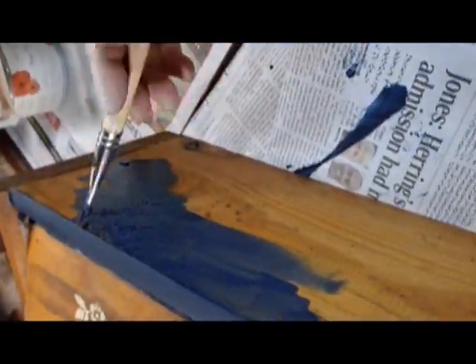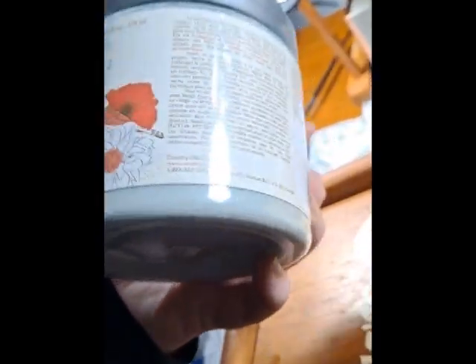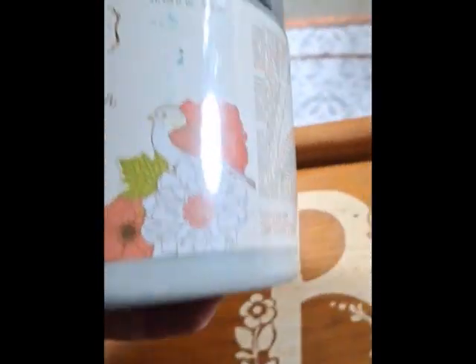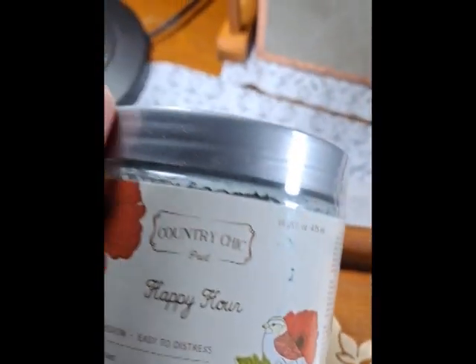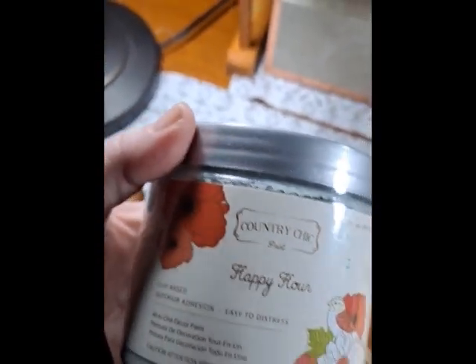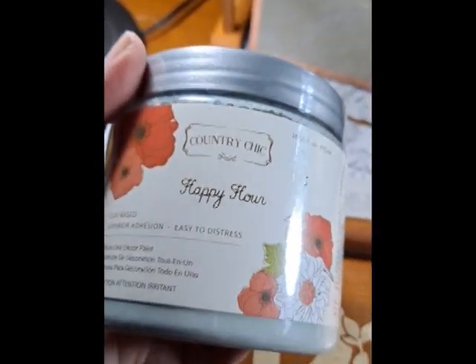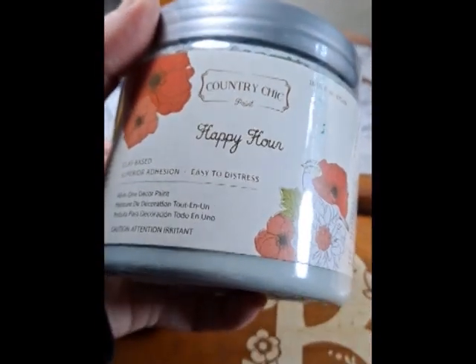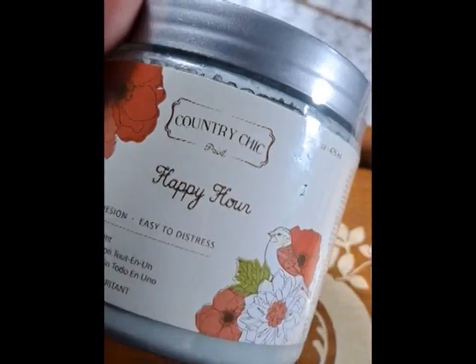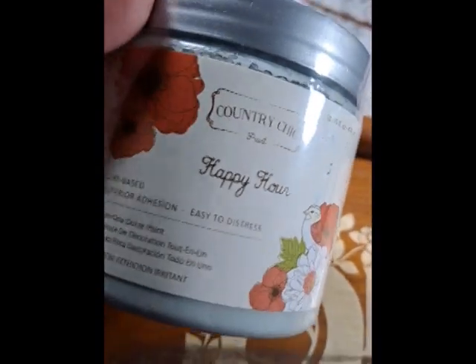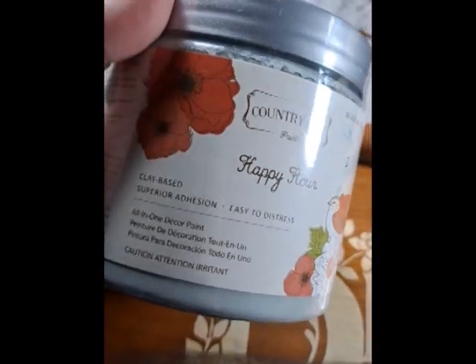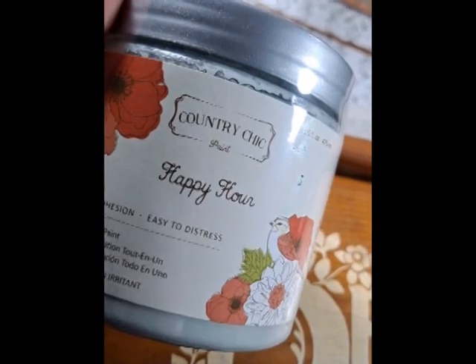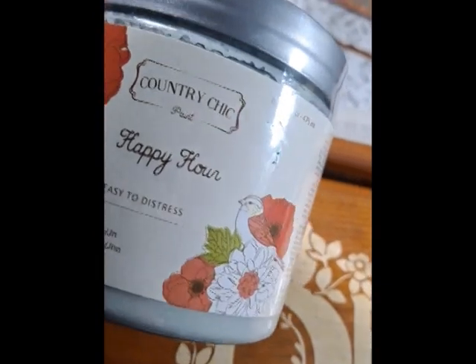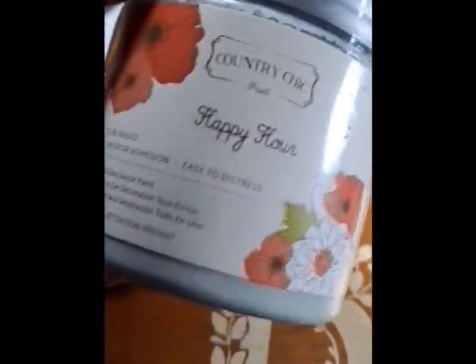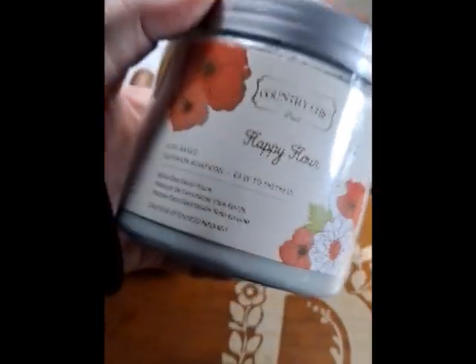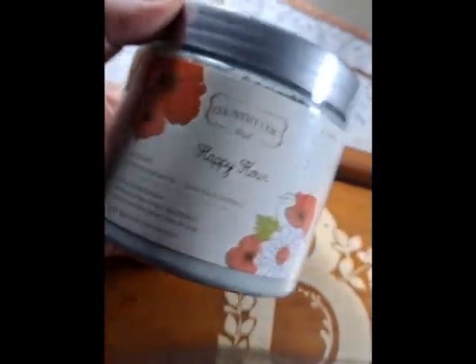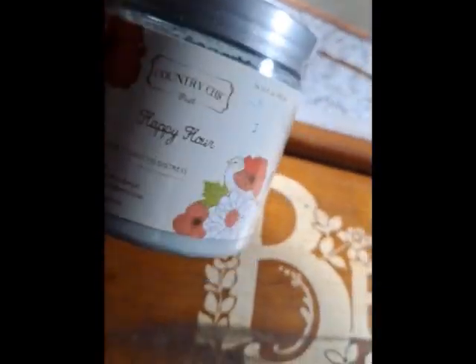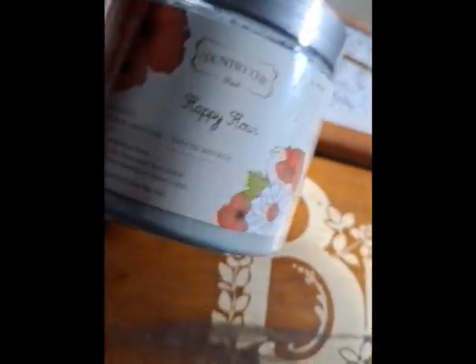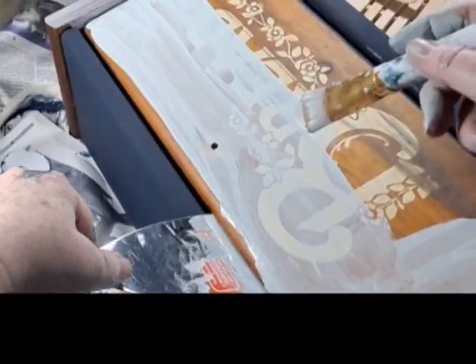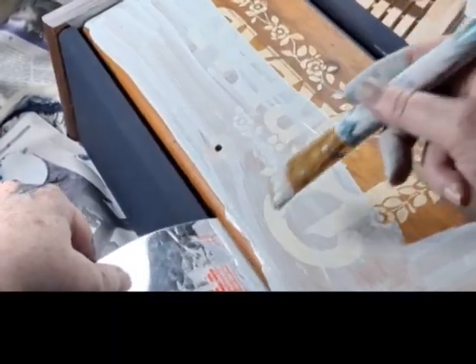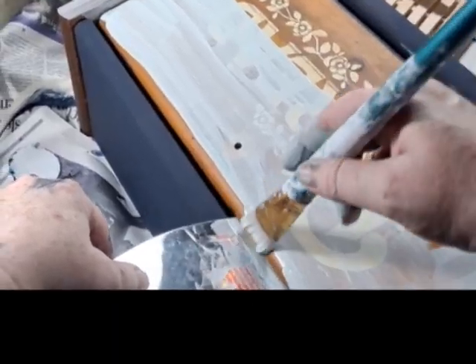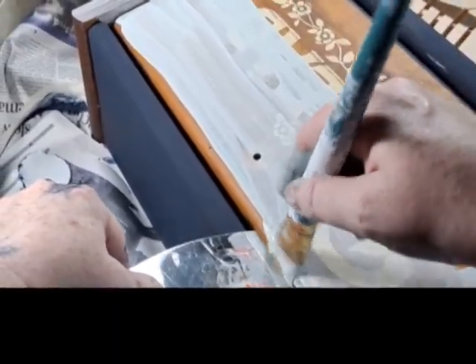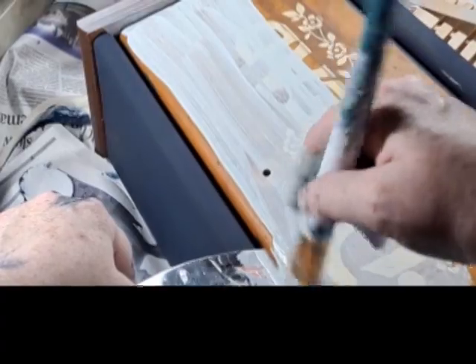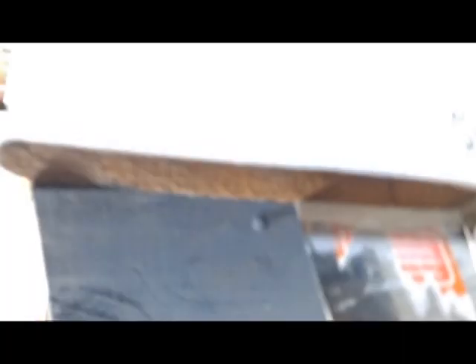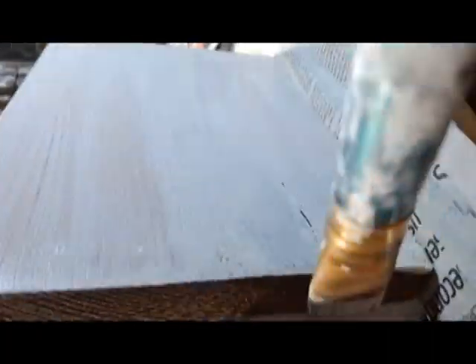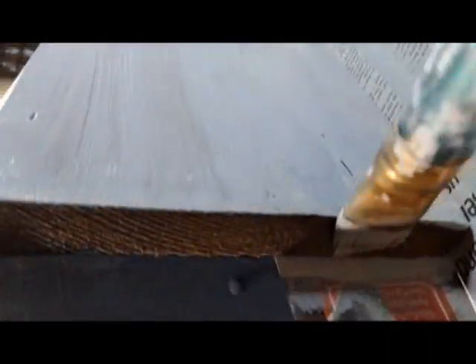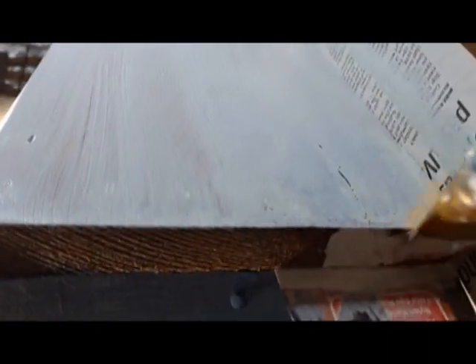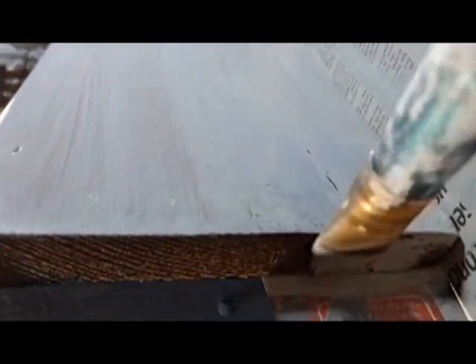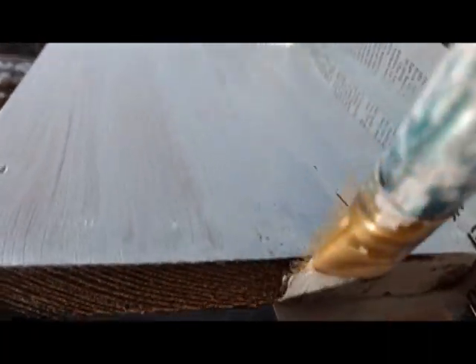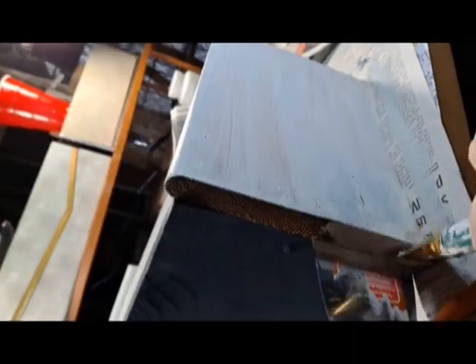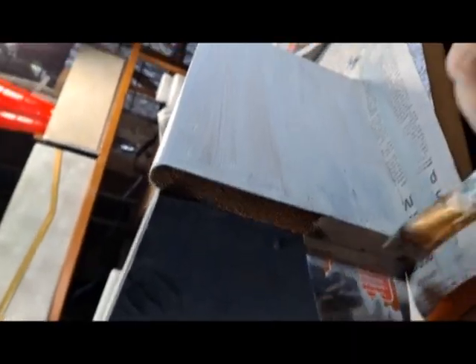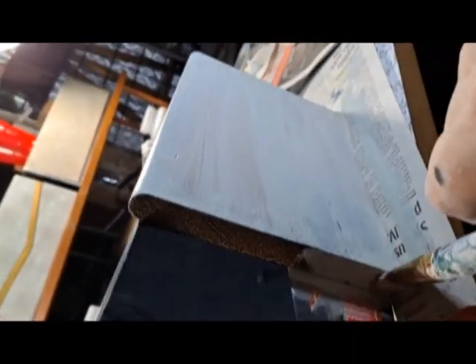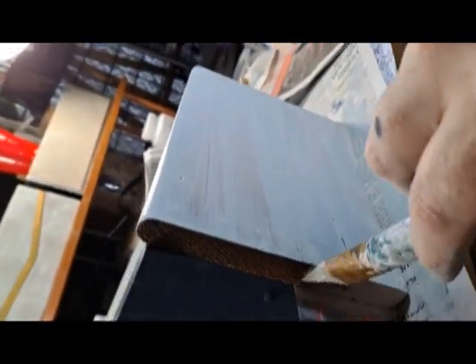To the front and sides, I applied this light green clay paint by Country Chick called Happy Hour. I used a paint spatula to keep a straight border between the two colors of paint.